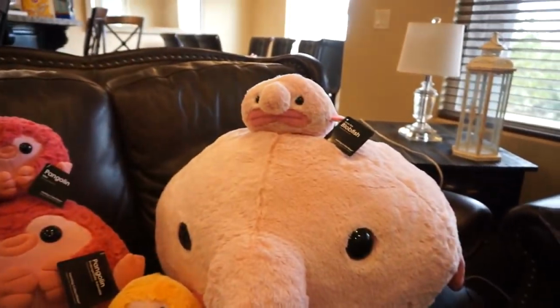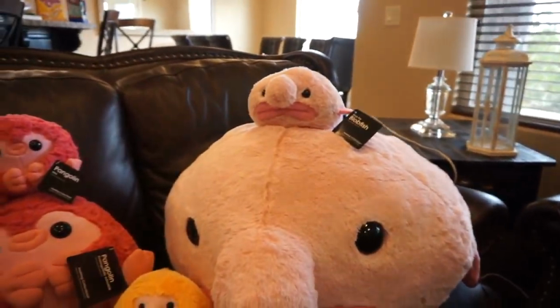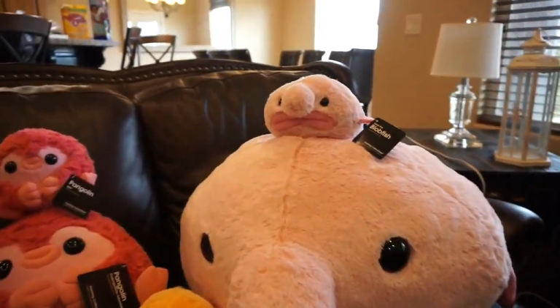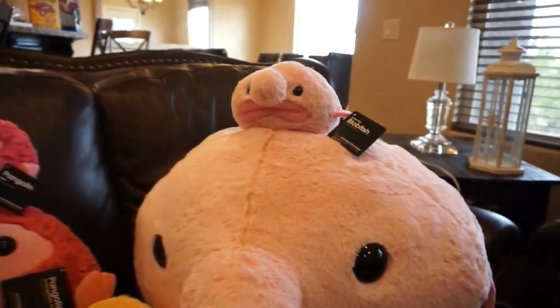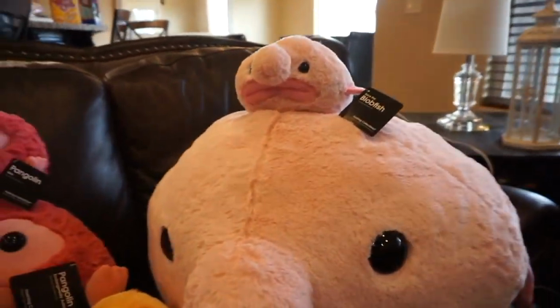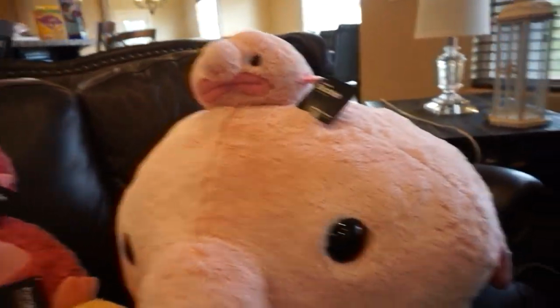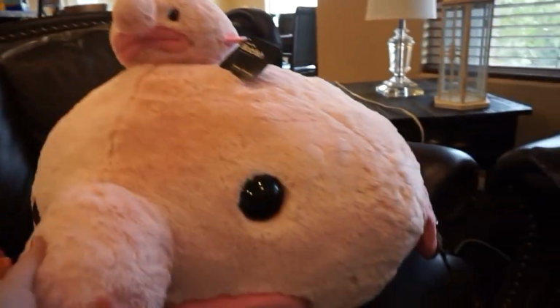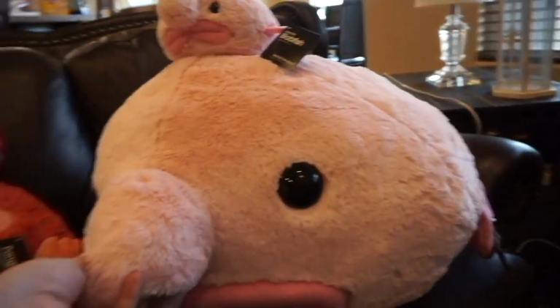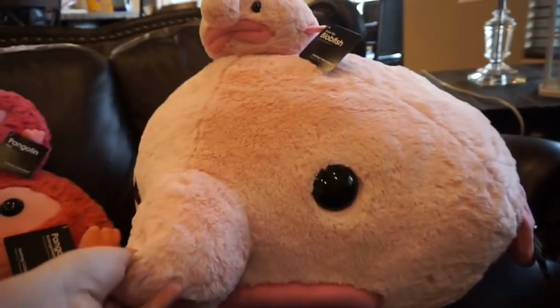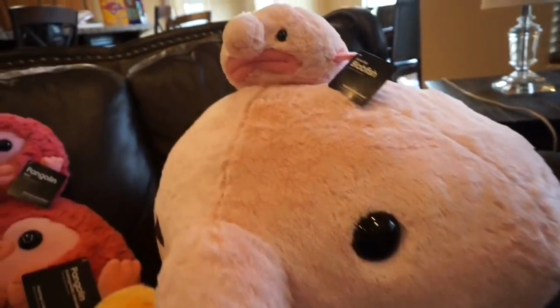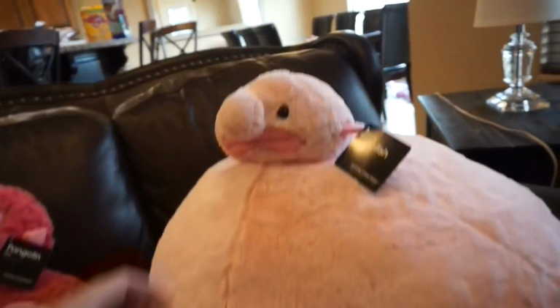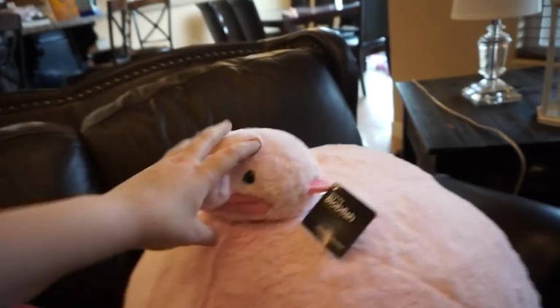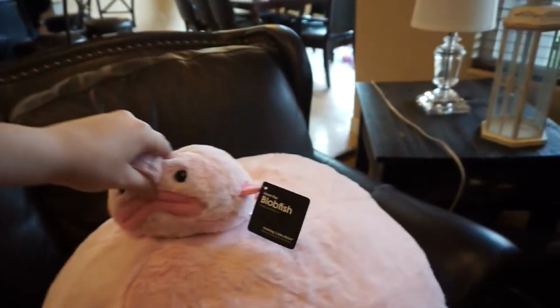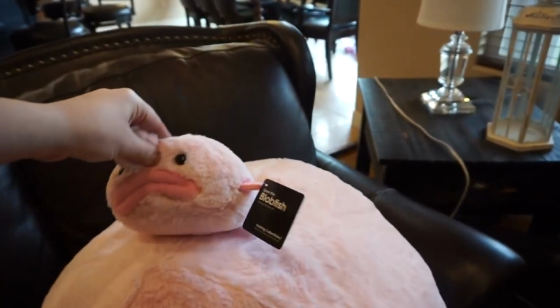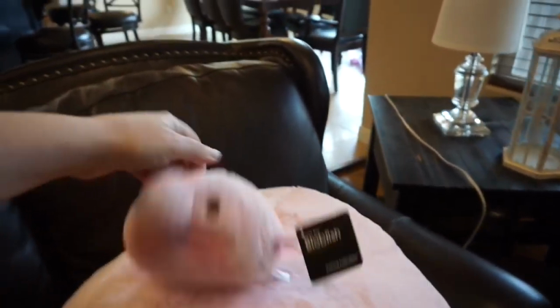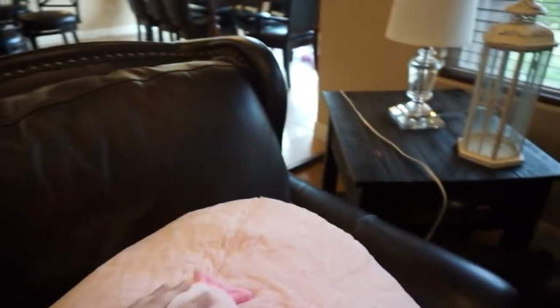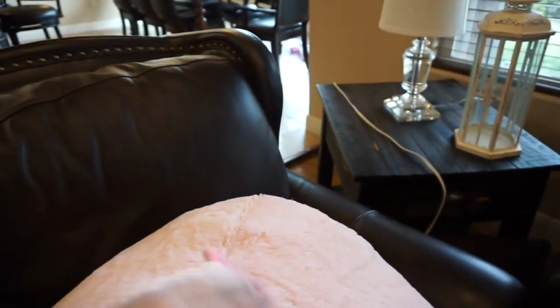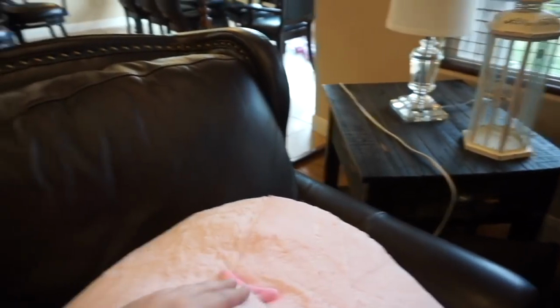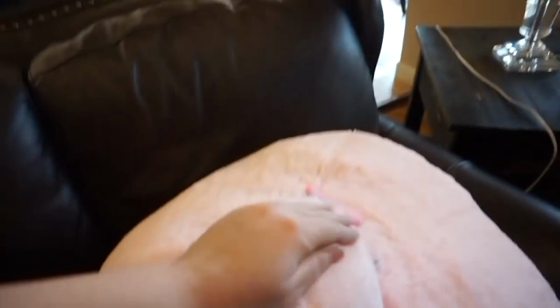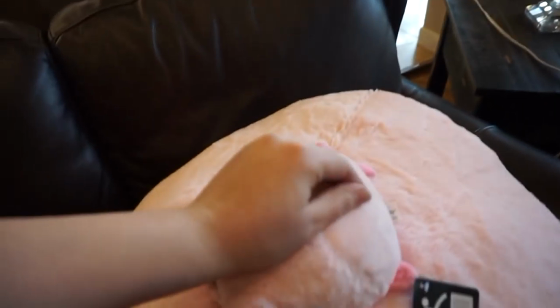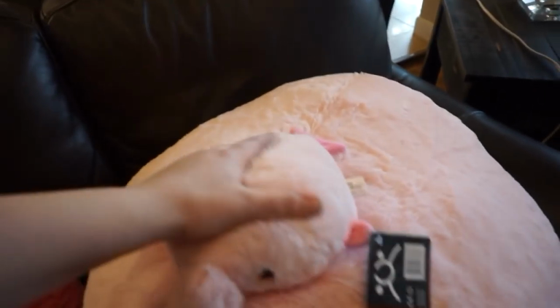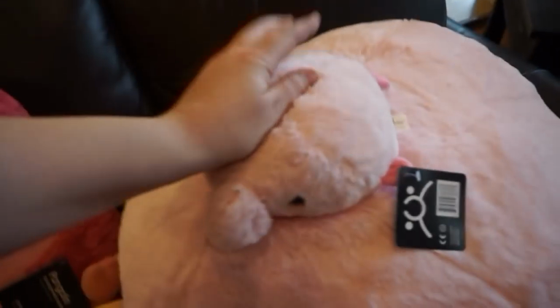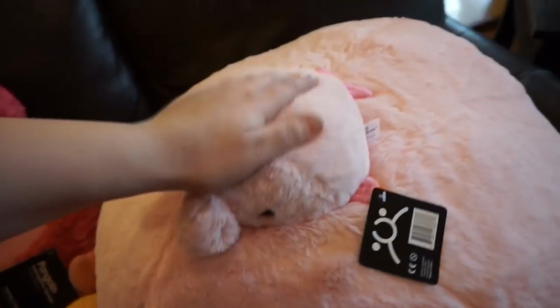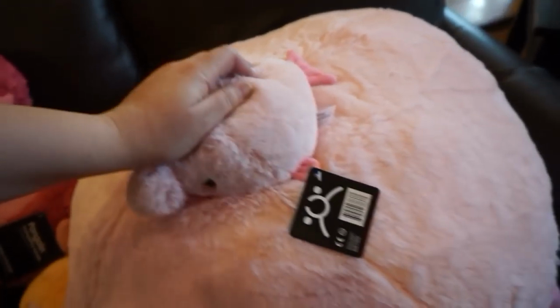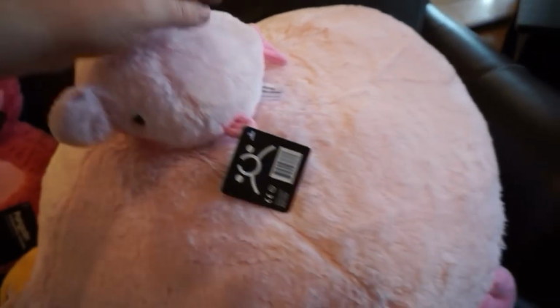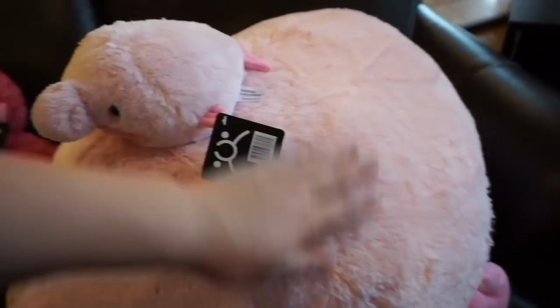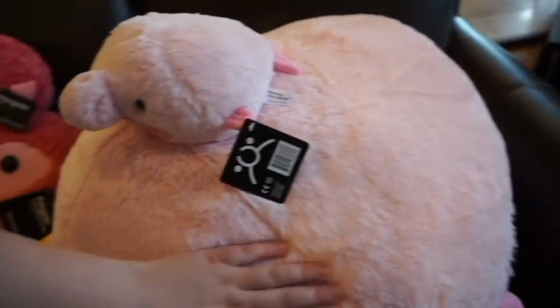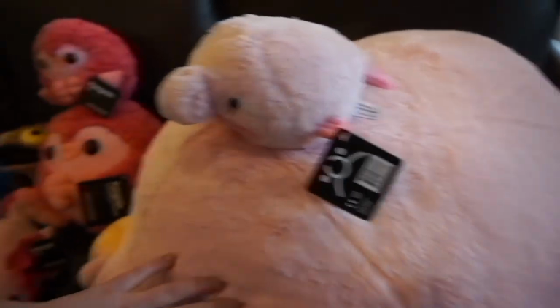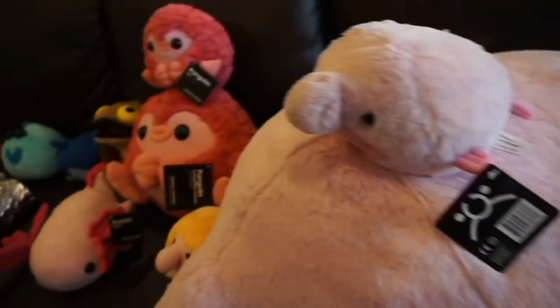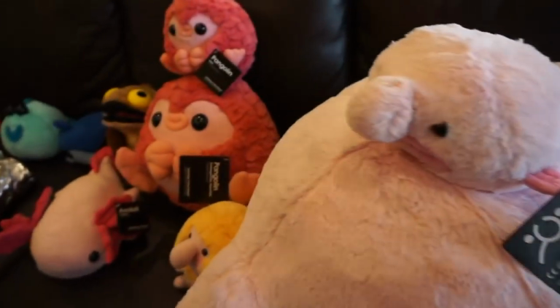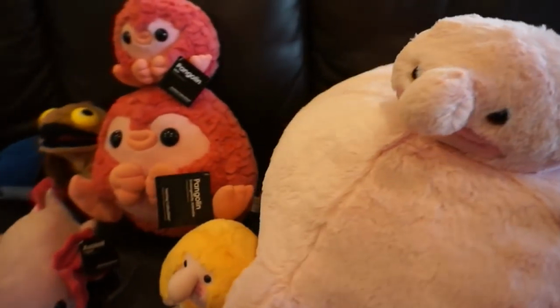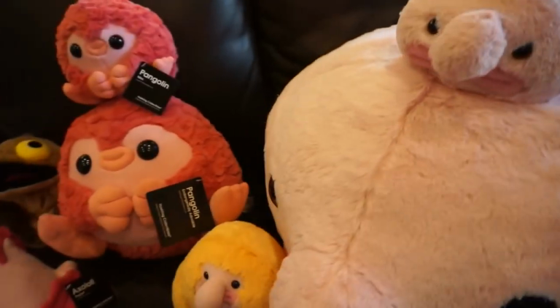I have a big one and a small one. They're really soft and they work as comfortable pillows.